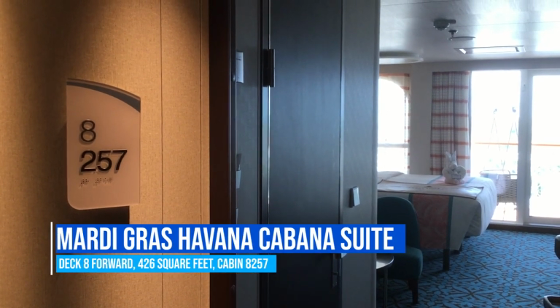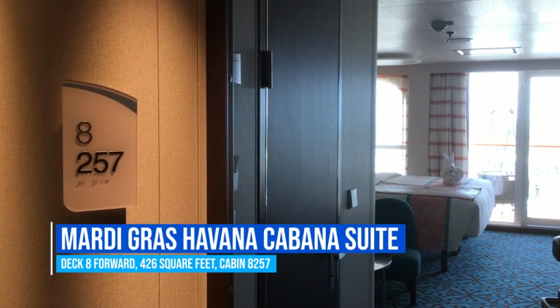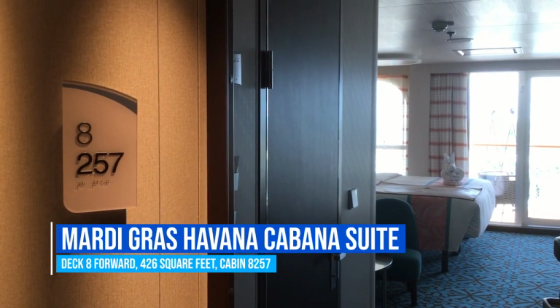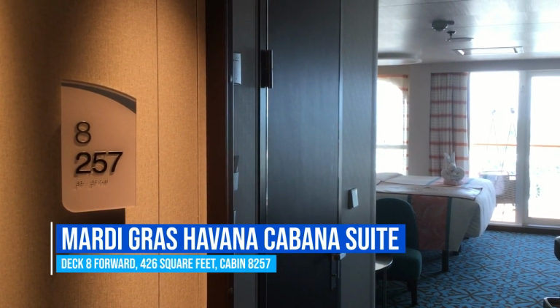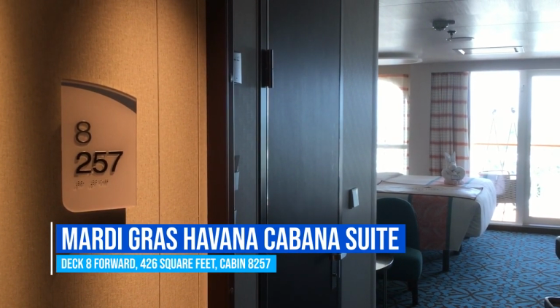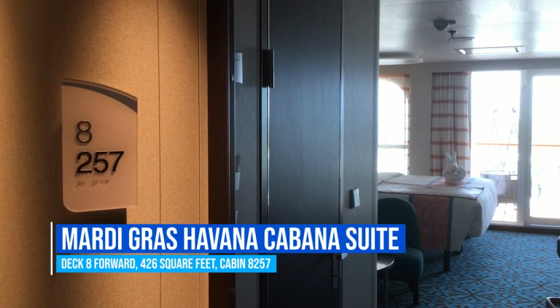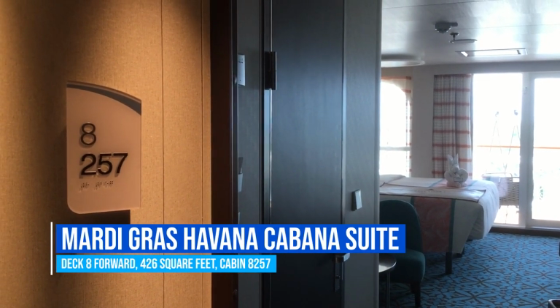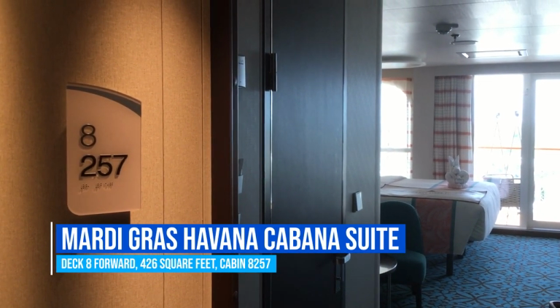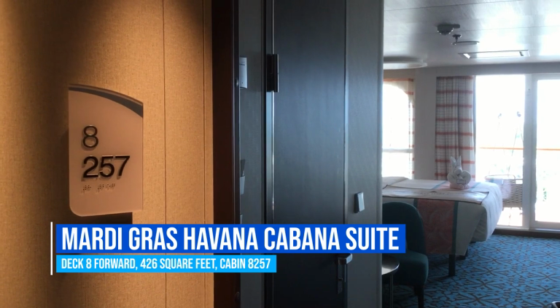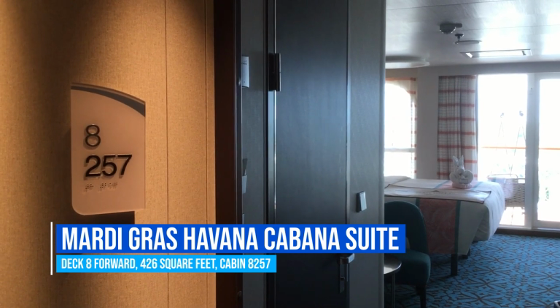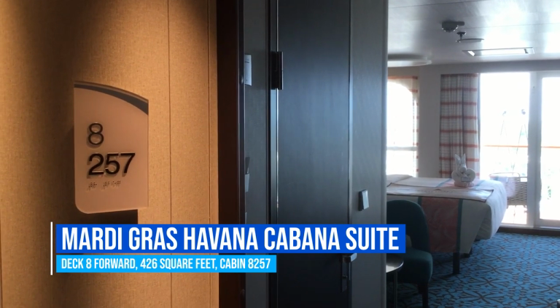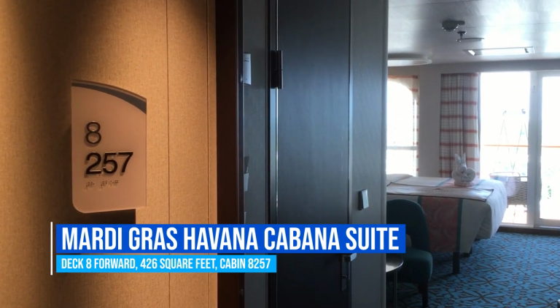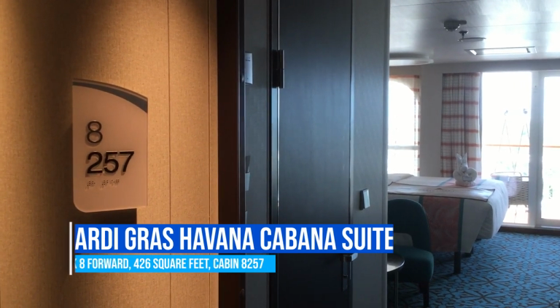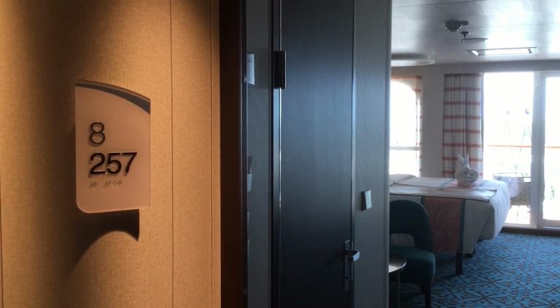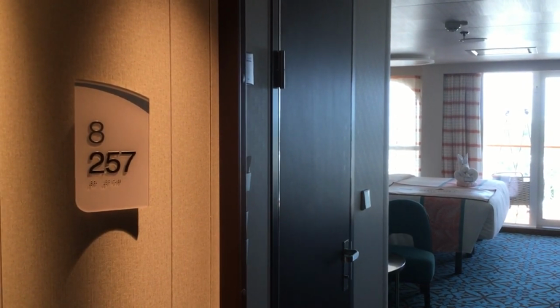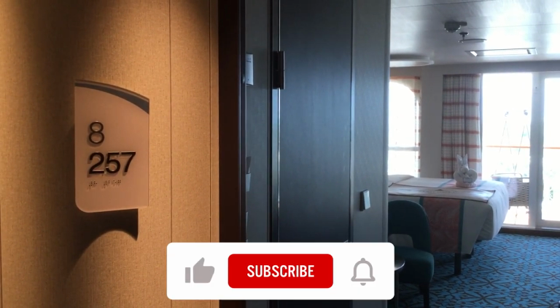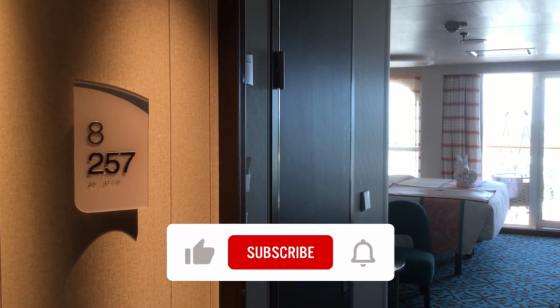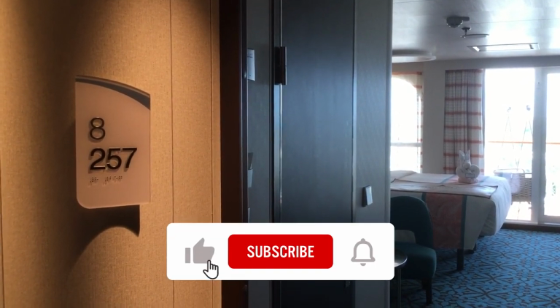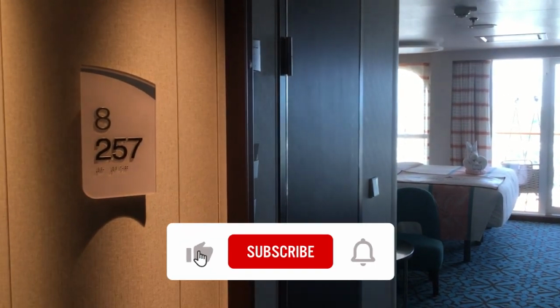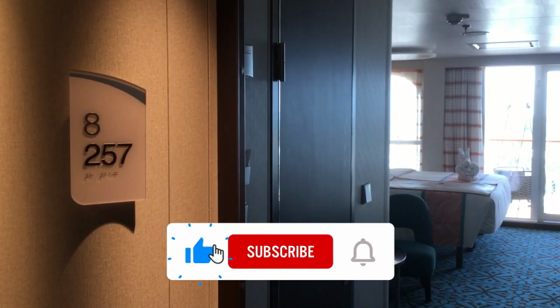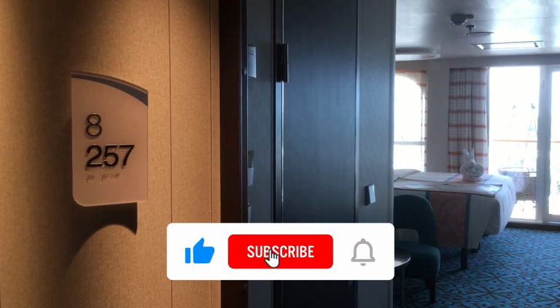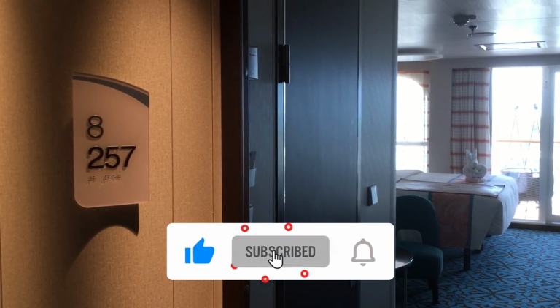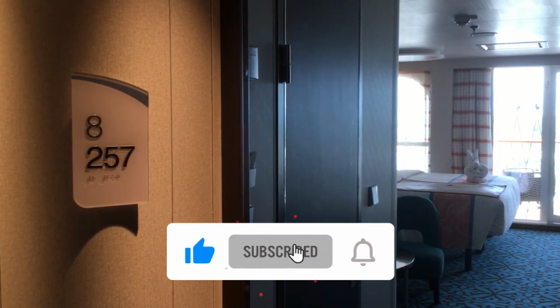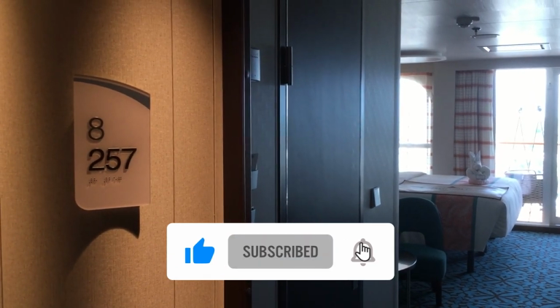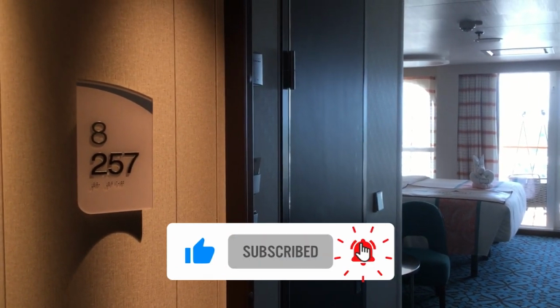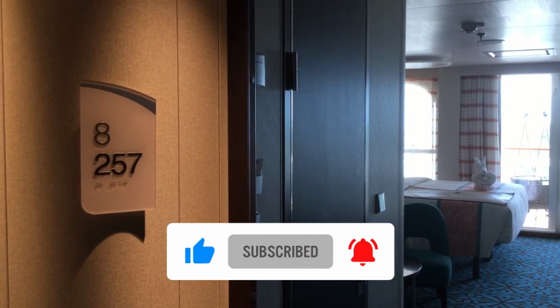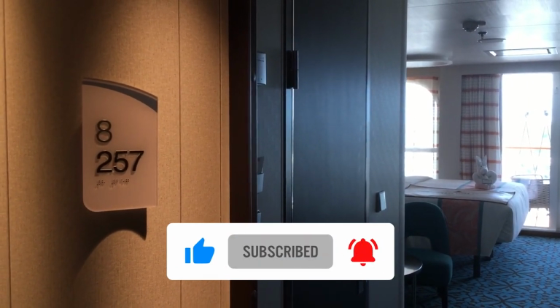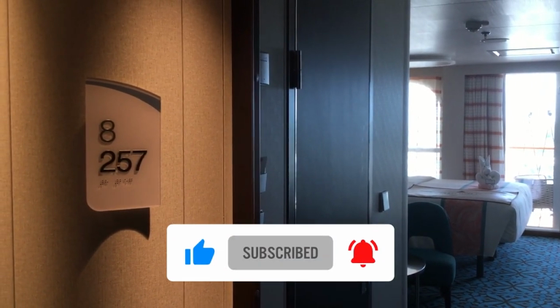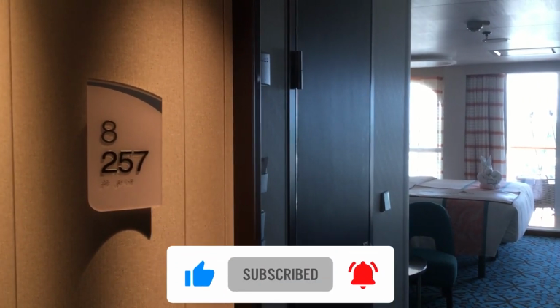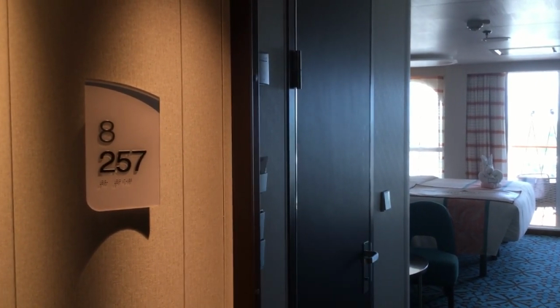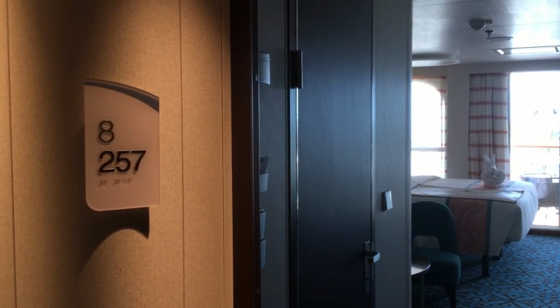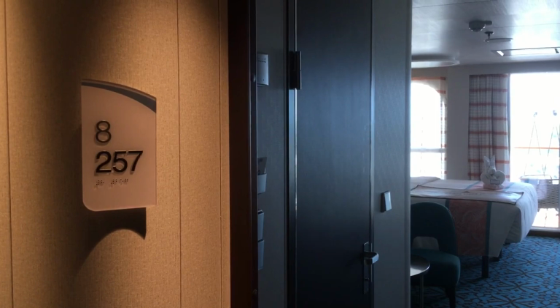This is Melissa Mainz, your managing editor of Cruise Hive, on board Carnival's Mardi Gras just before her maiden voyage, about to take you on an exclusive tour of the Havana Cabana Suites here on deck eight.